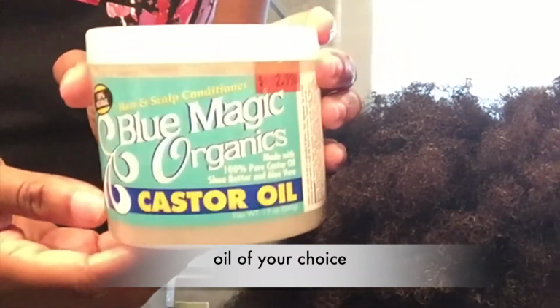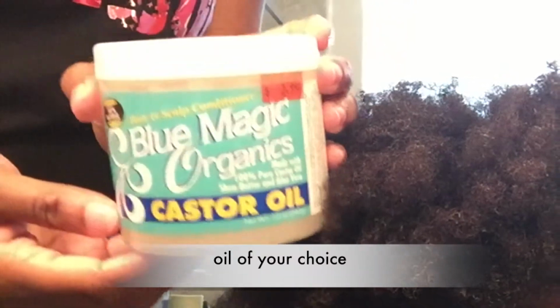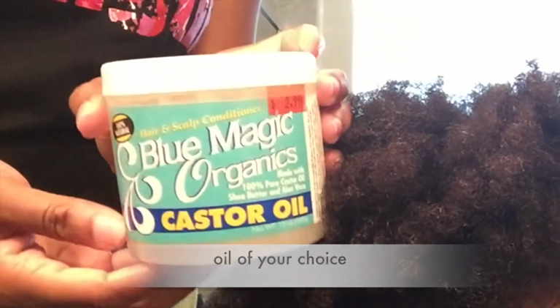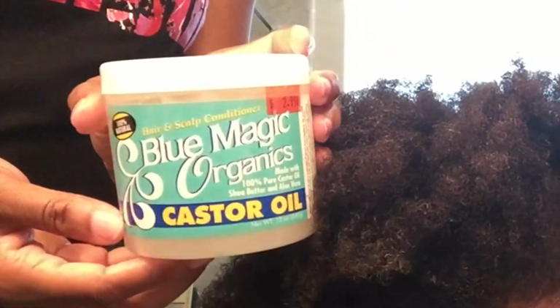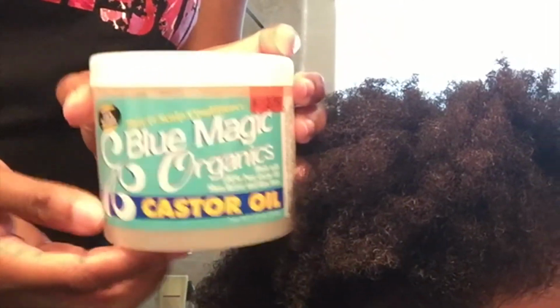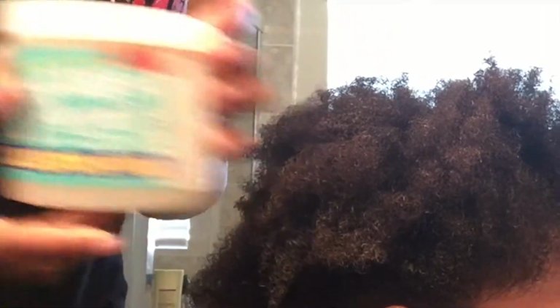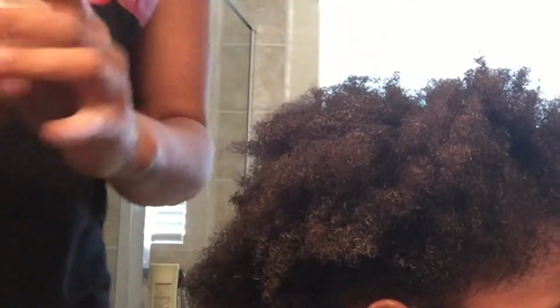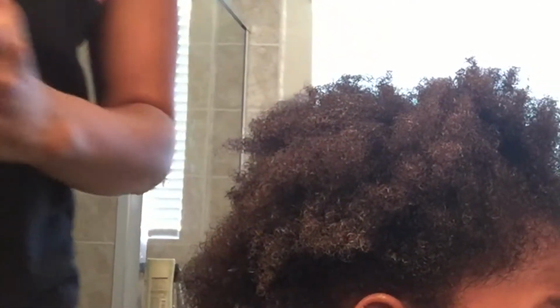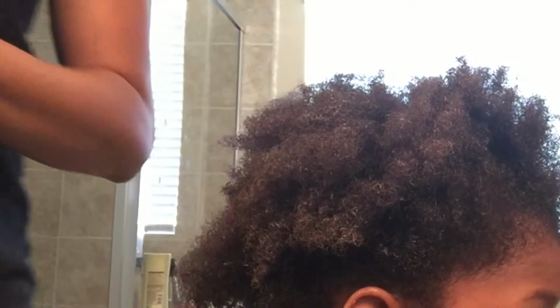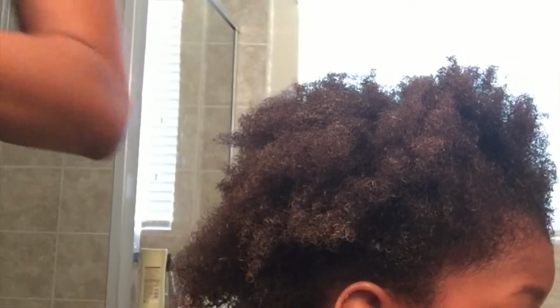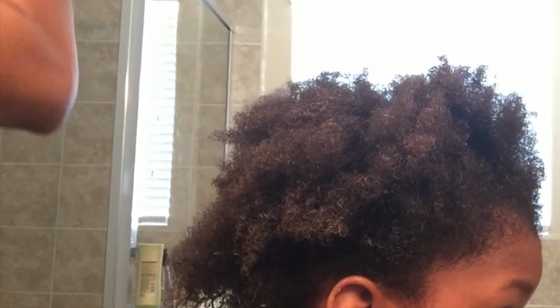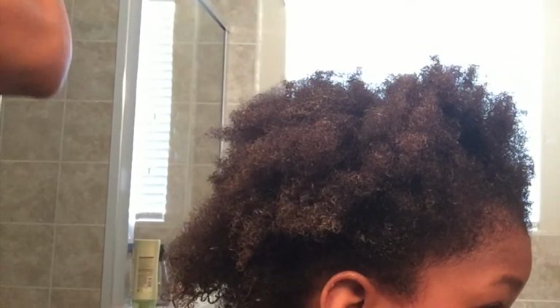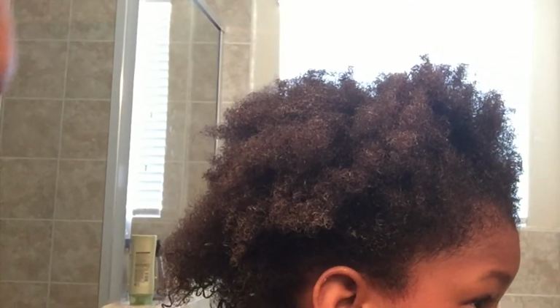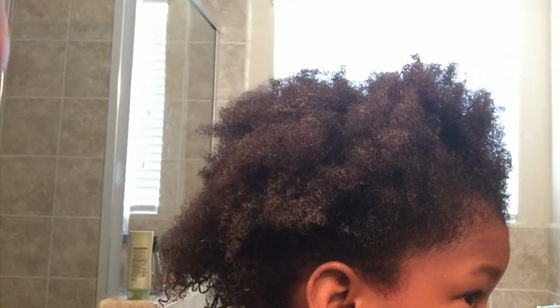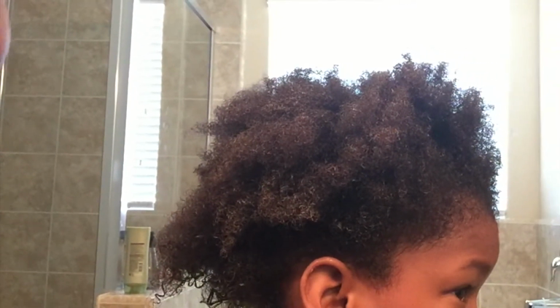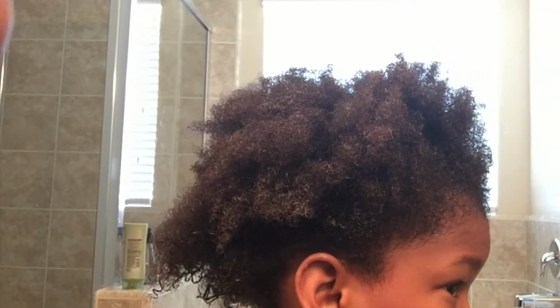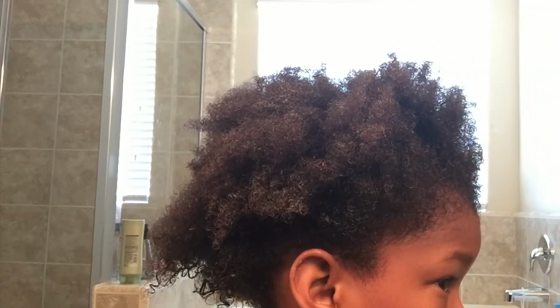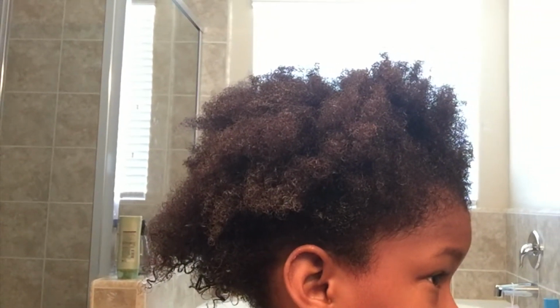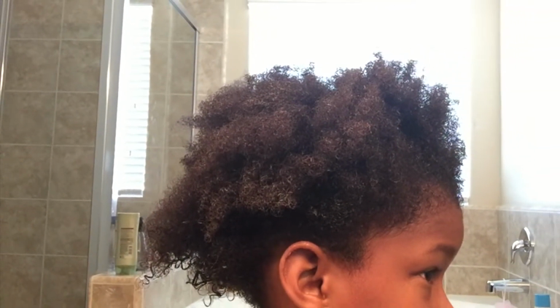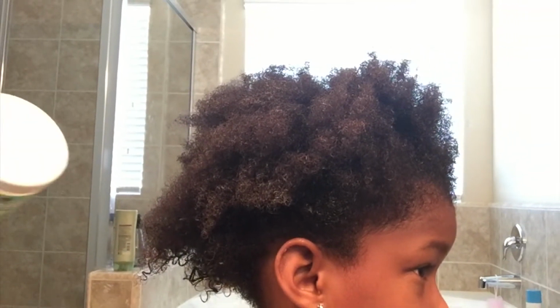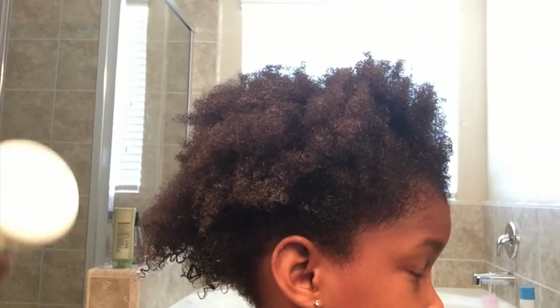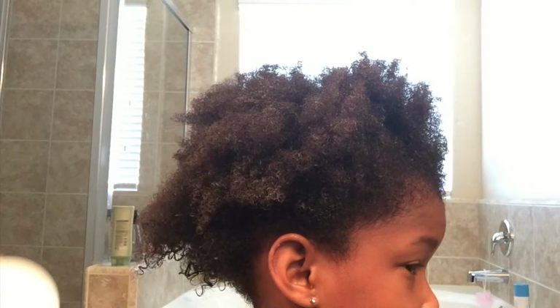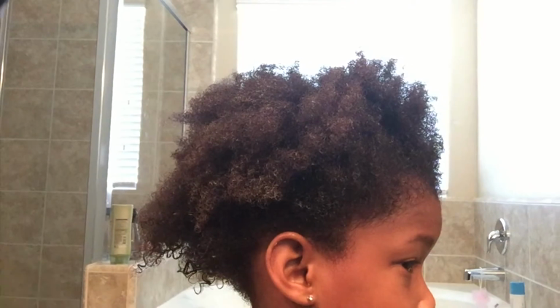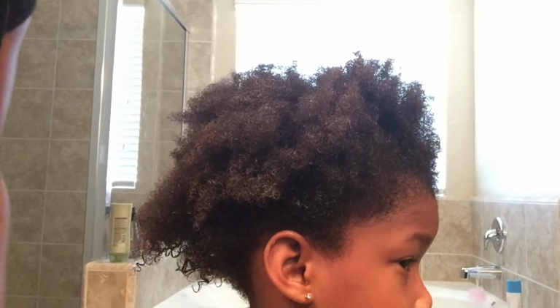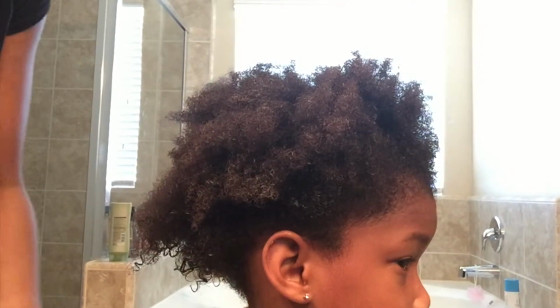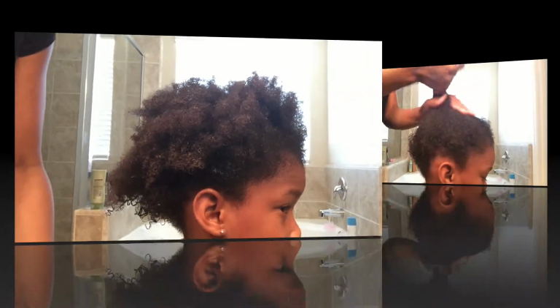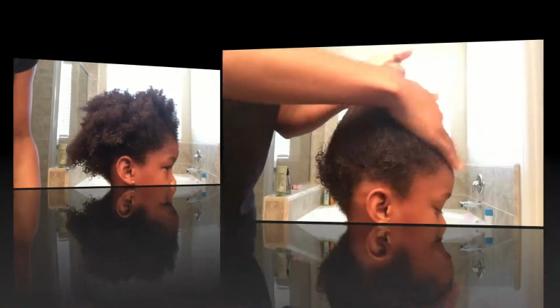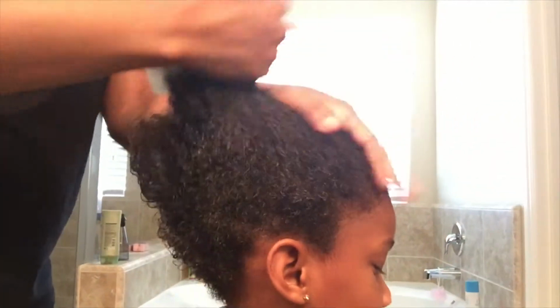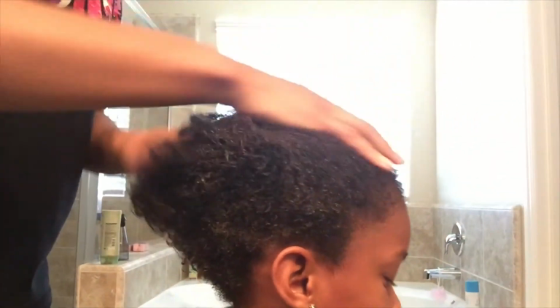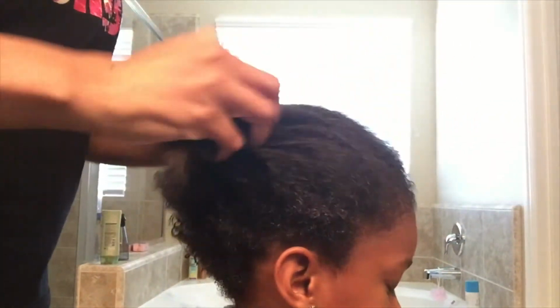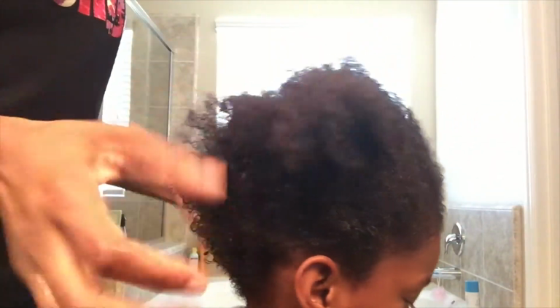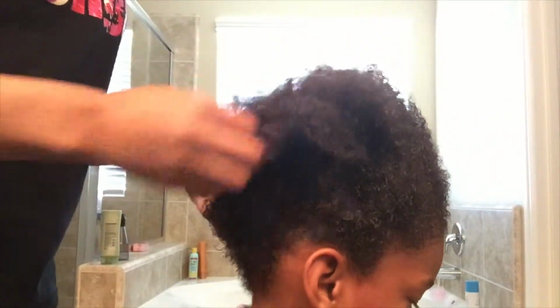After the conditioner I'm going to apply this Blue Magic organic castor oil. I know some of you naturals will not agree with this, but her hair gets really, really dry during the summertime, so I make sure that I apply something a little extra to keep her hair coated.